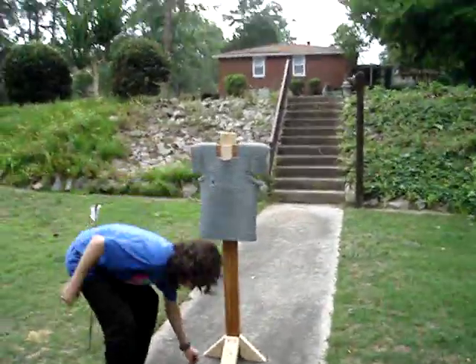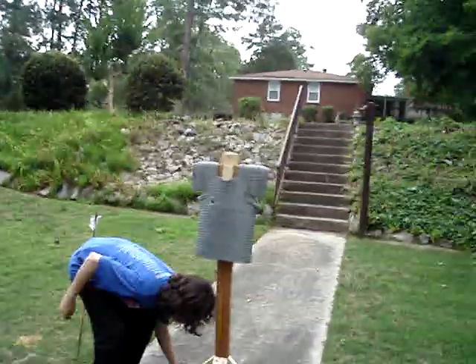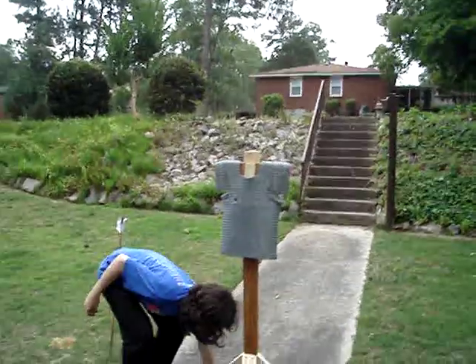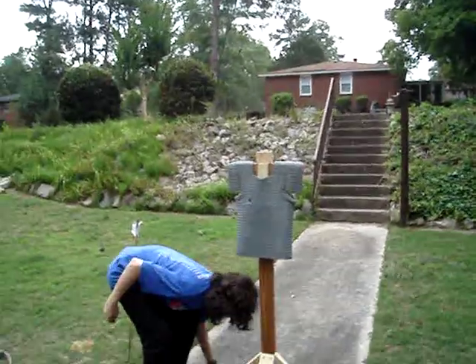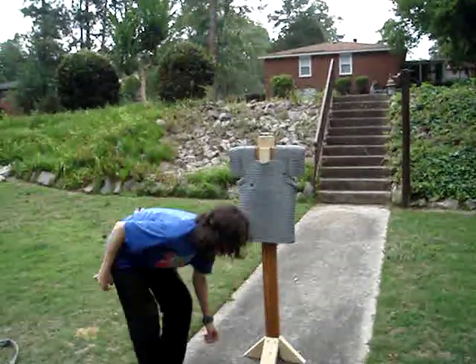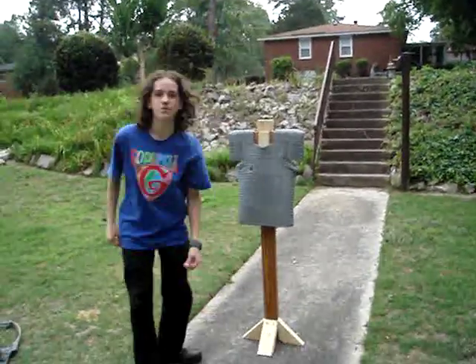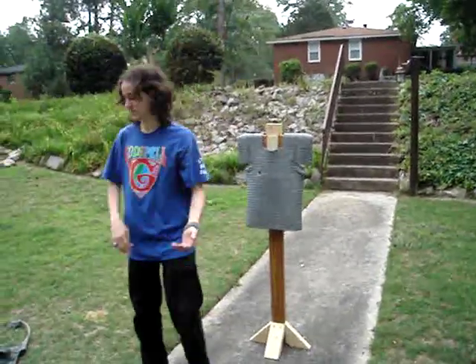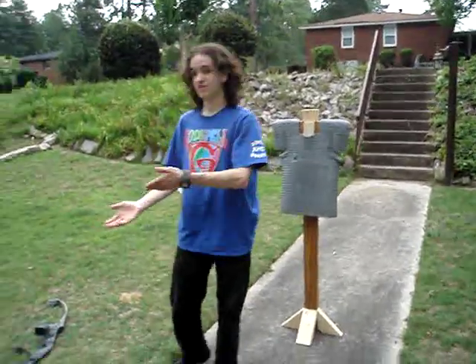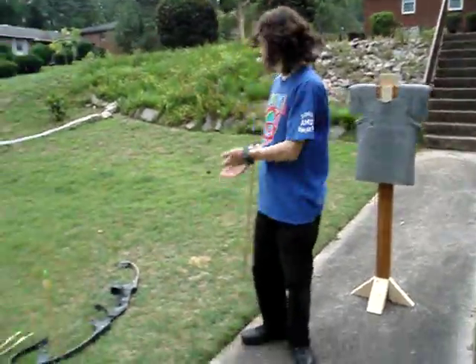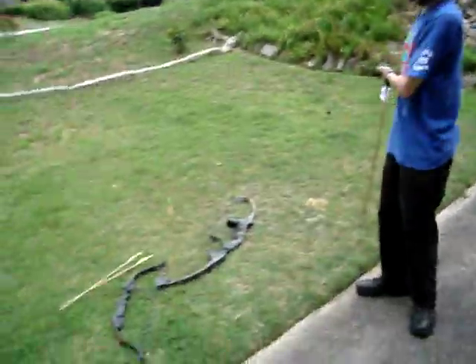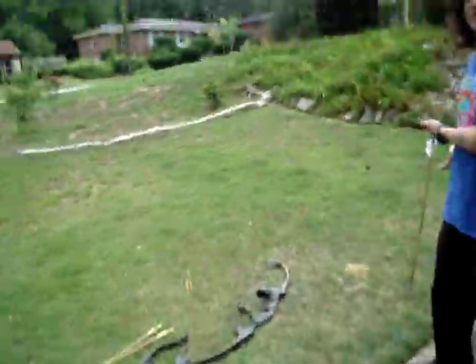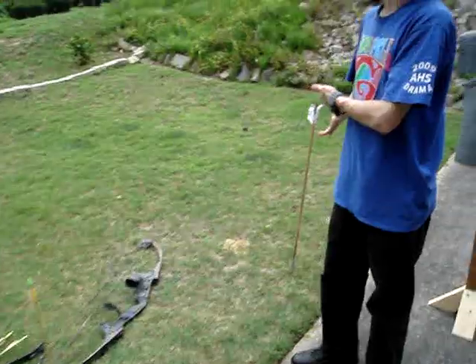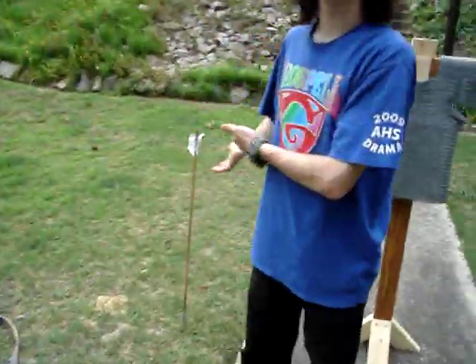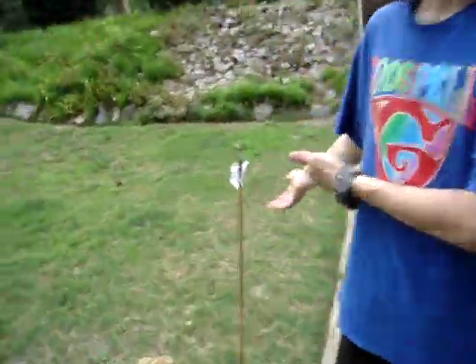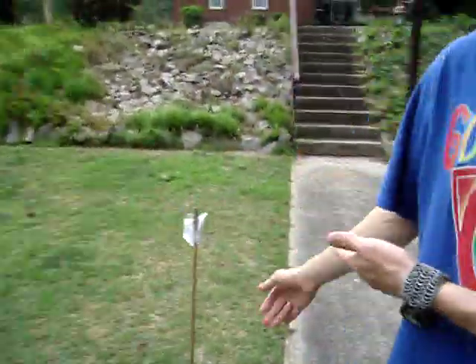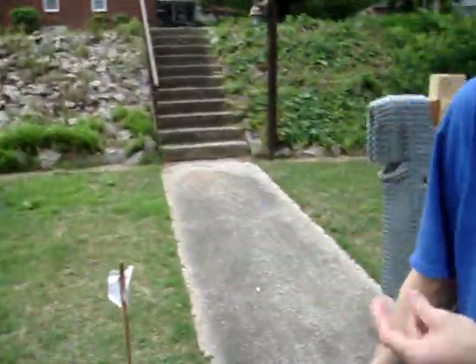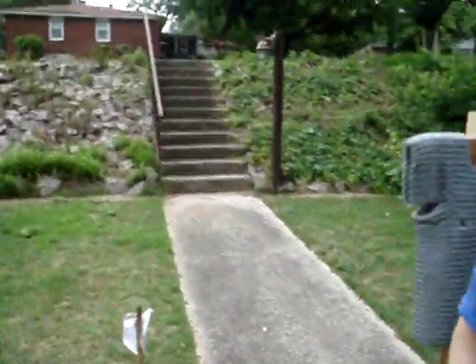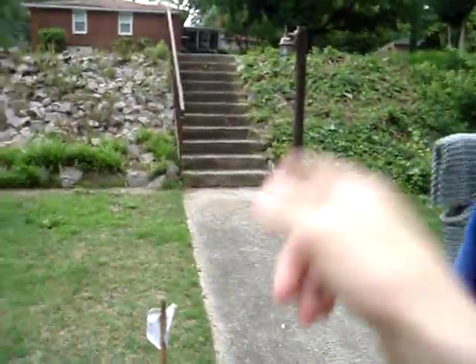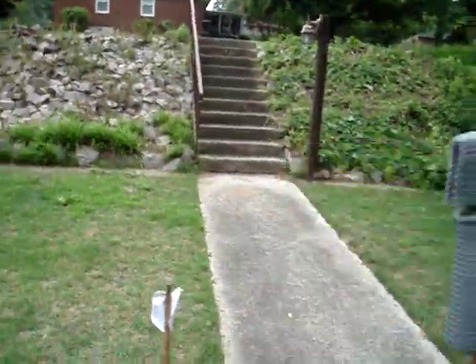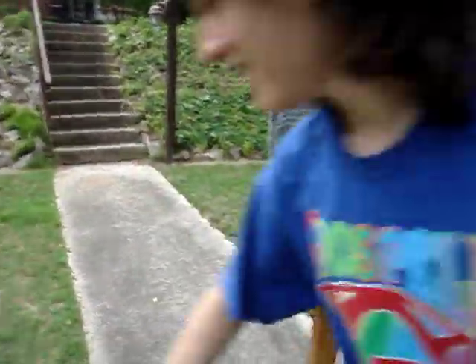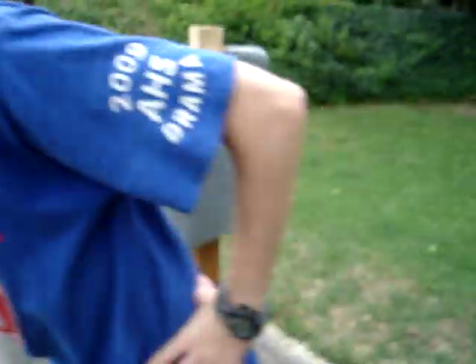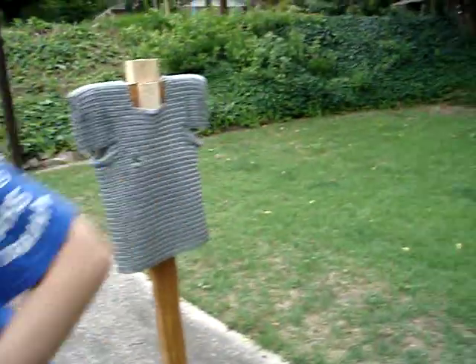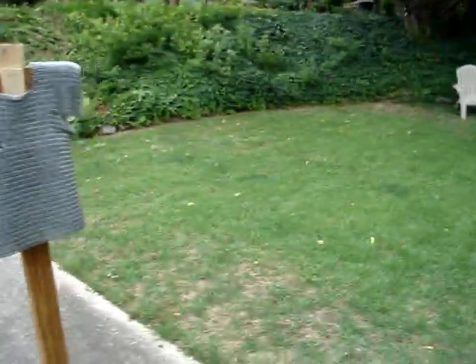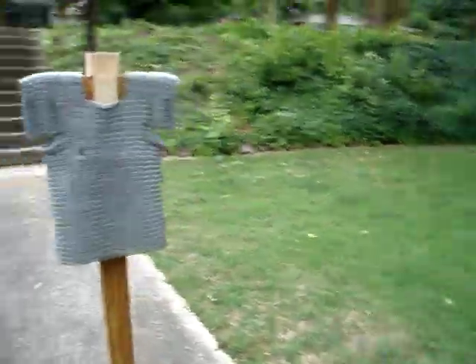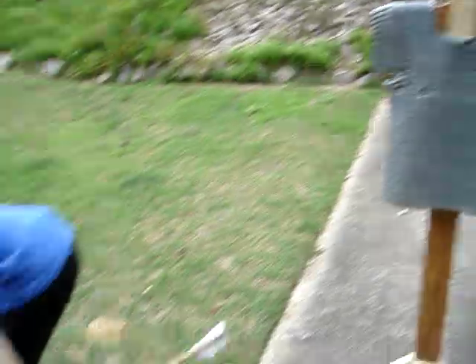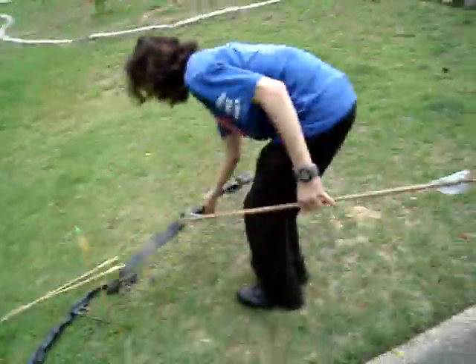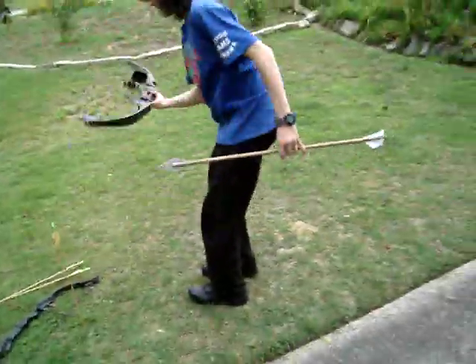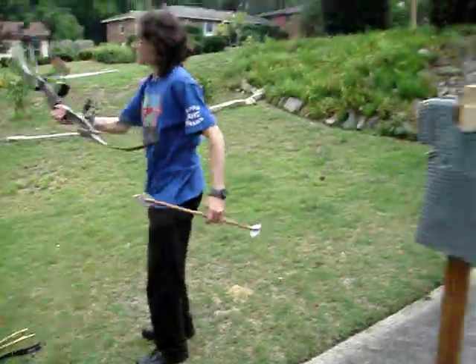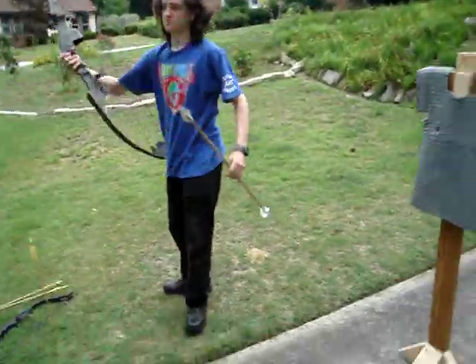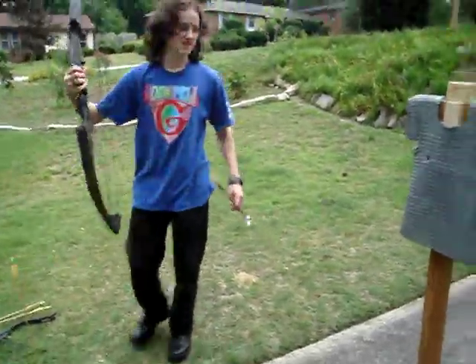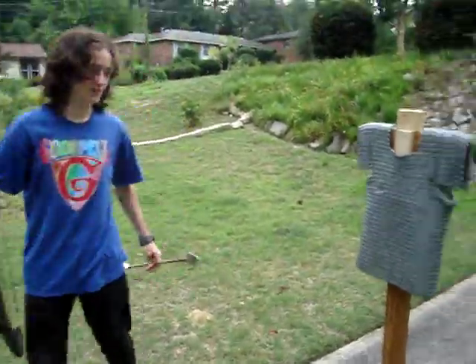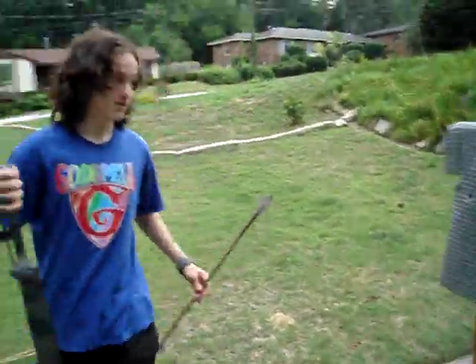Shall we test the other arrows, or give this one another try? Let's try this one again. I'd prefer not to shoot it with this one too many times, because I don't want to fix it that much.